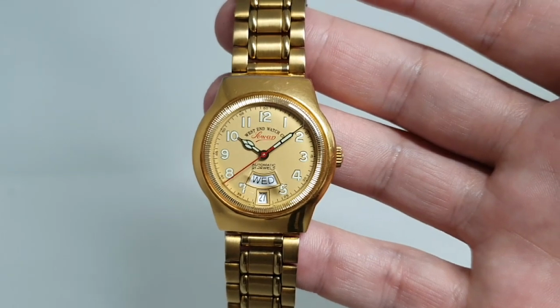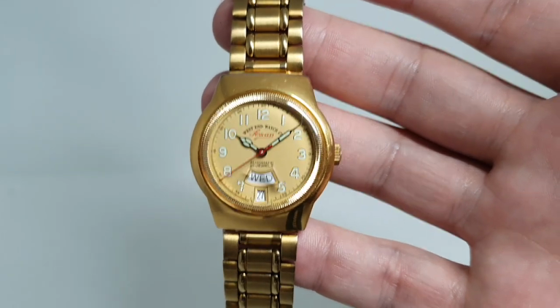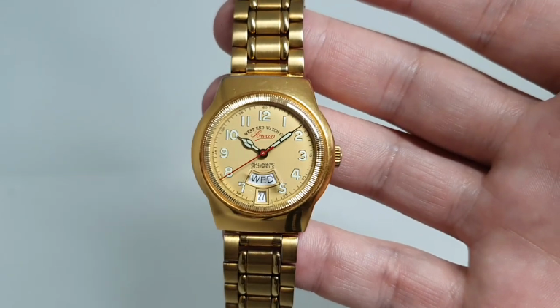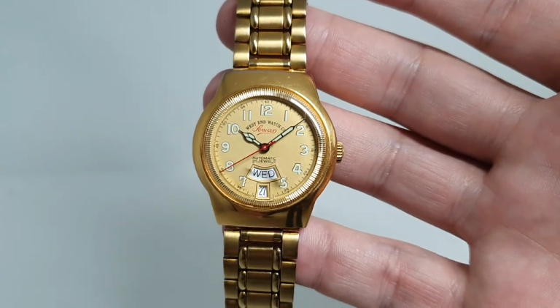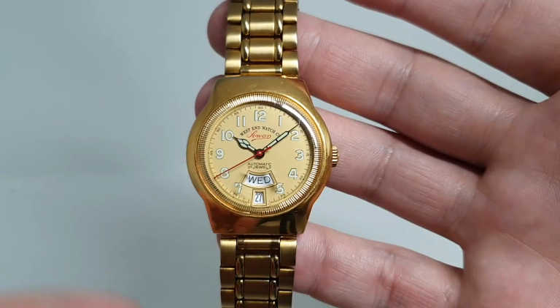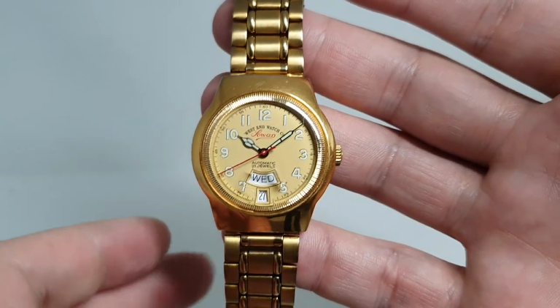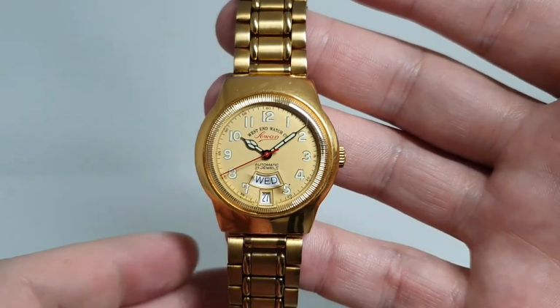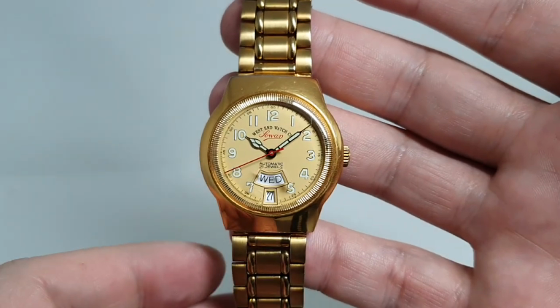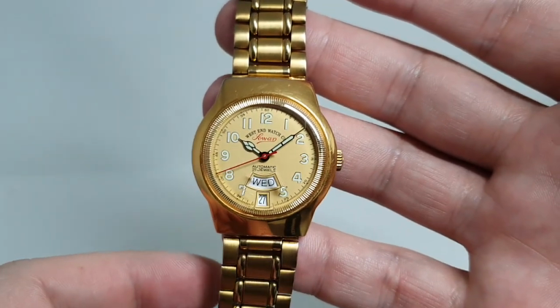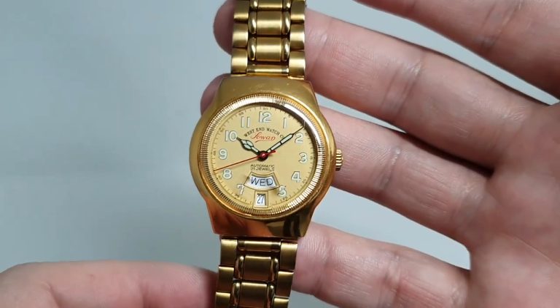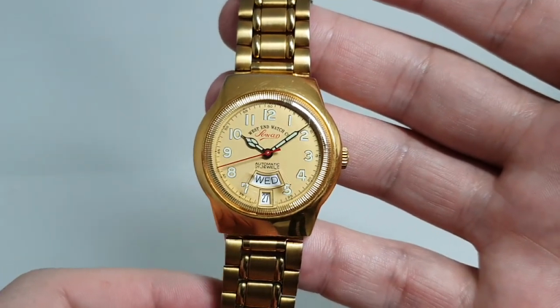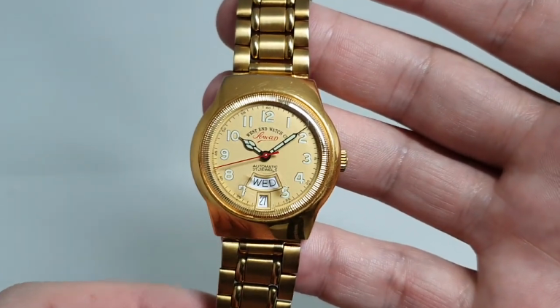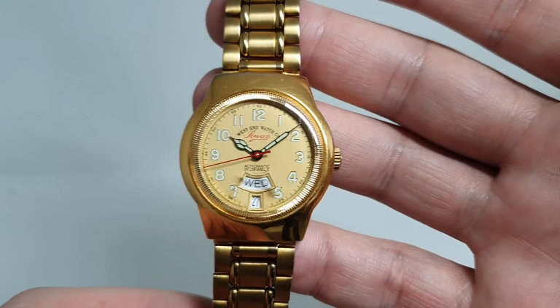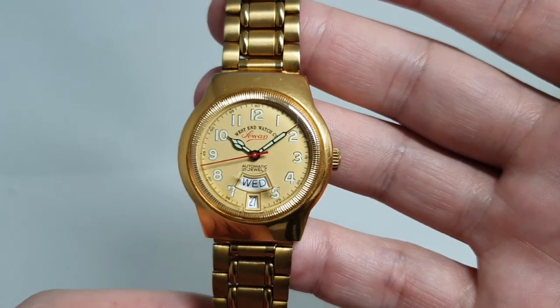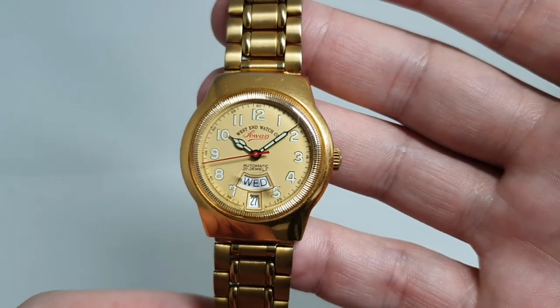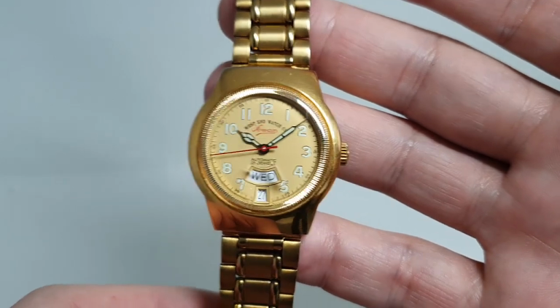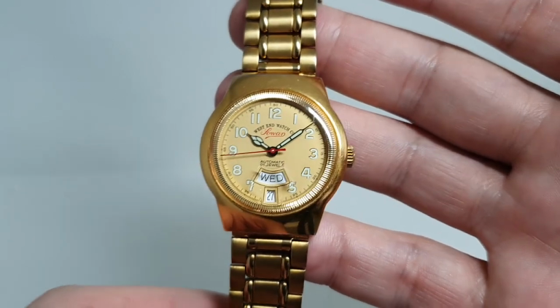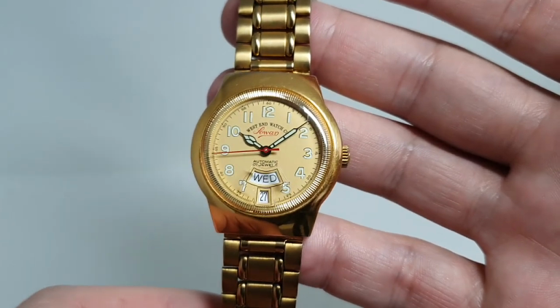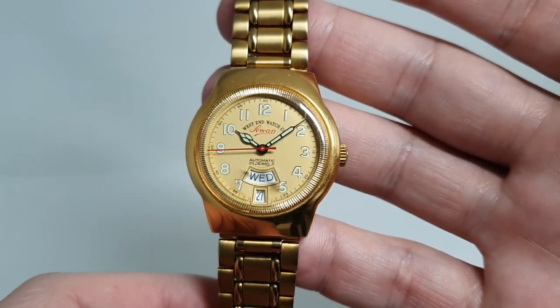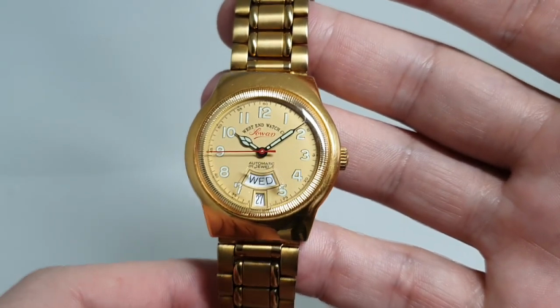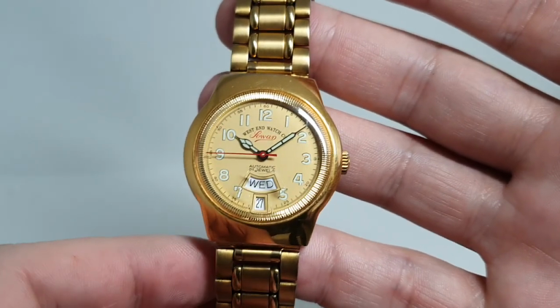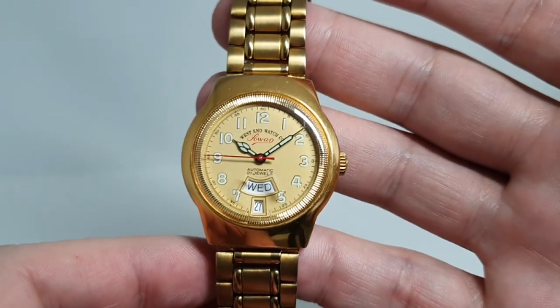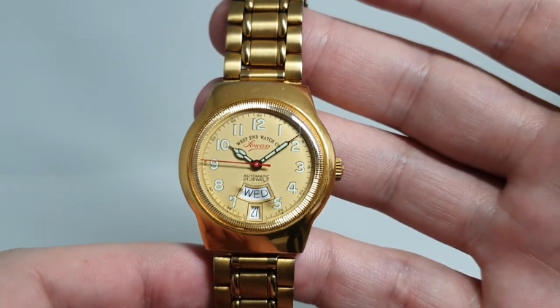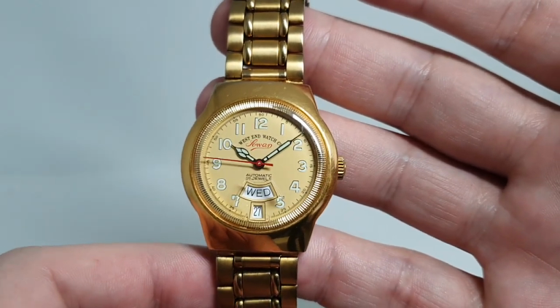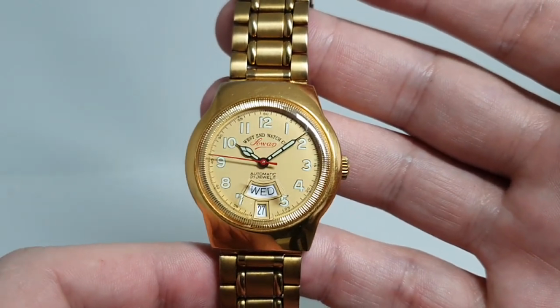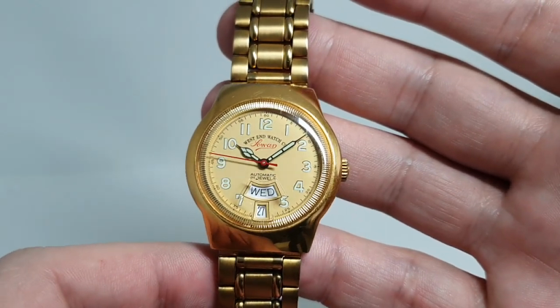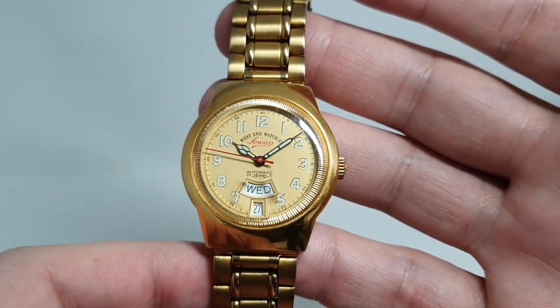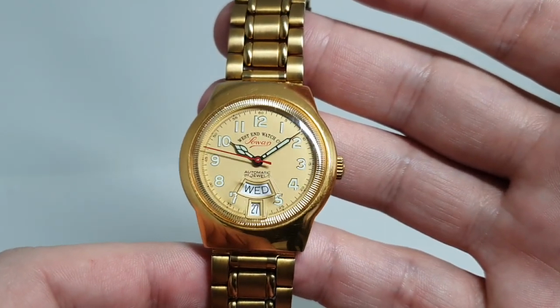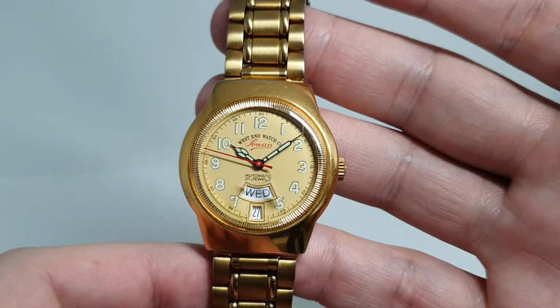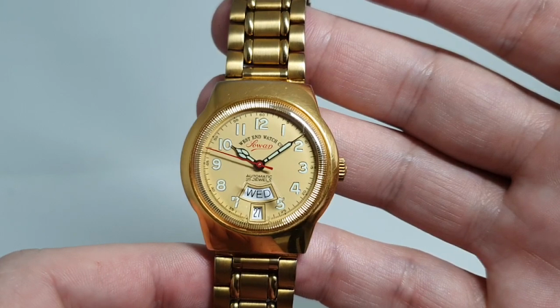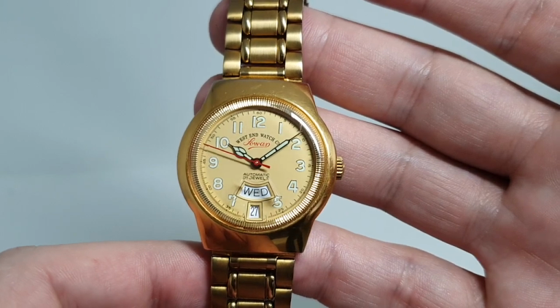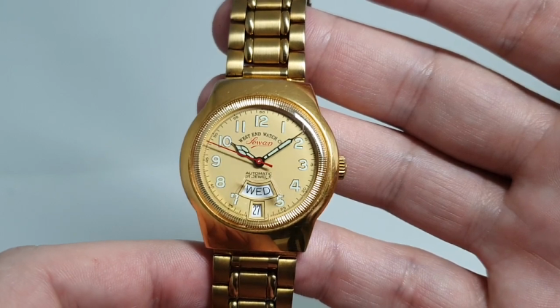Hello watch fans! Birth Year Watches here, and this time we've got something a little unusual for us — our first West End Watch Company watch. This is a Sowa.